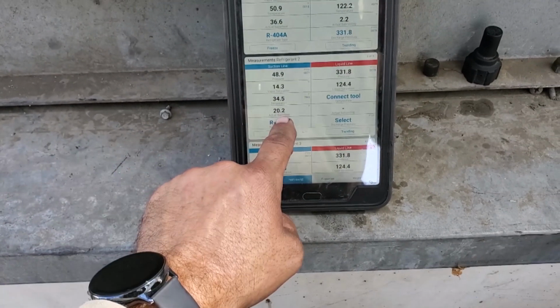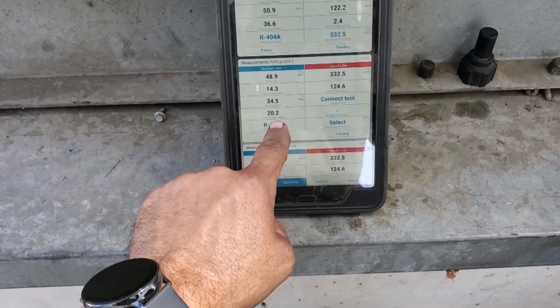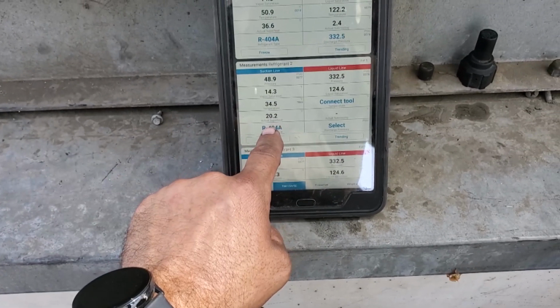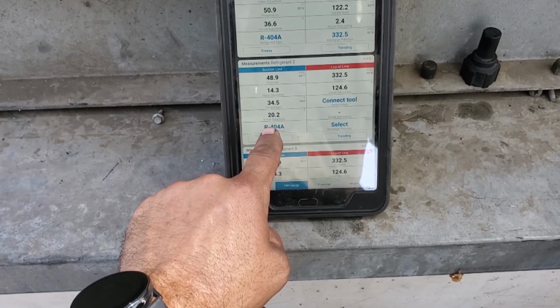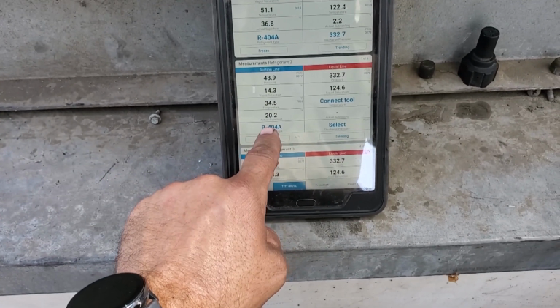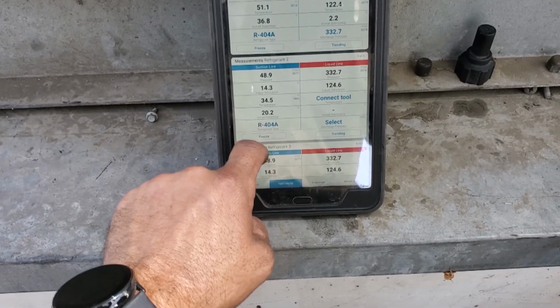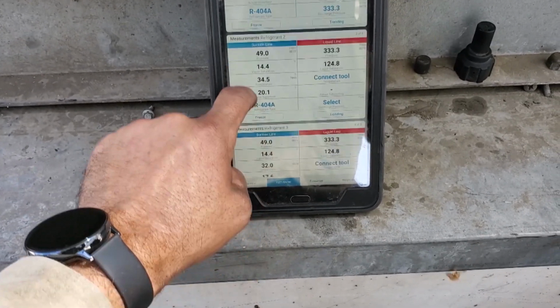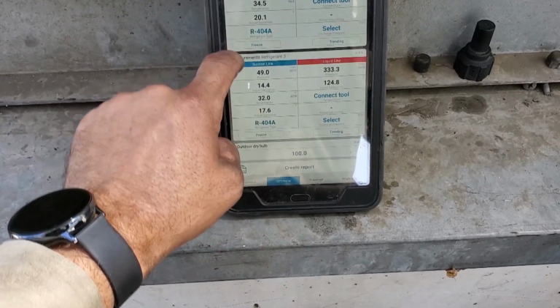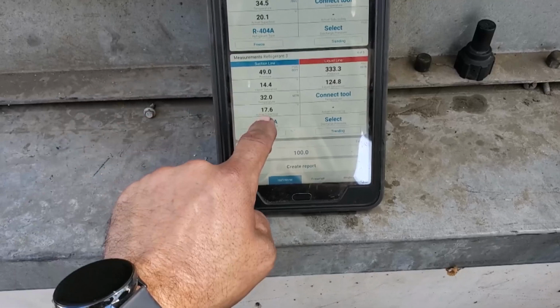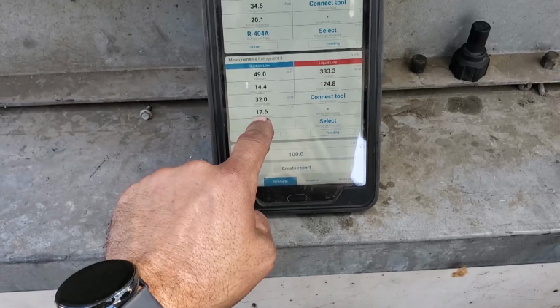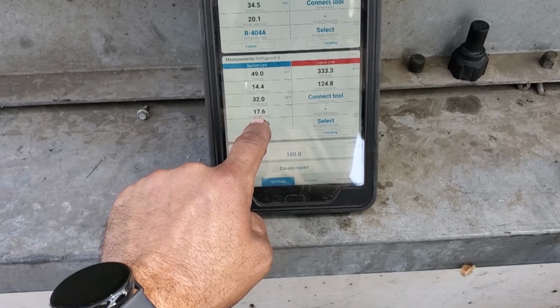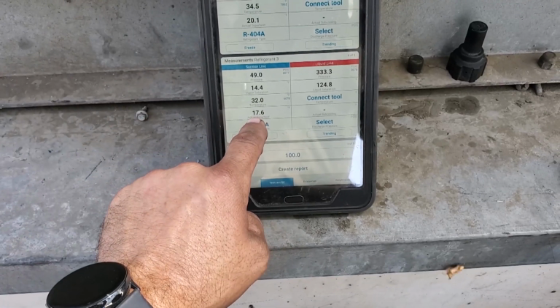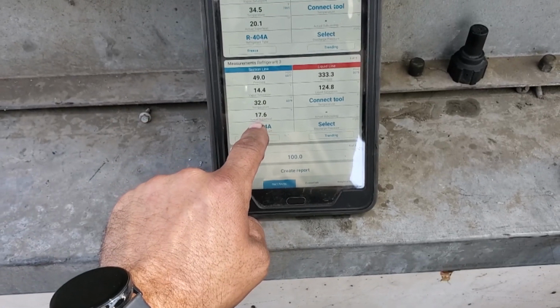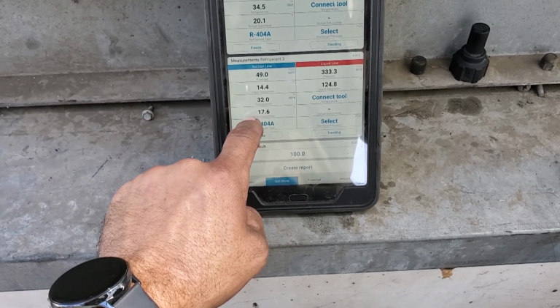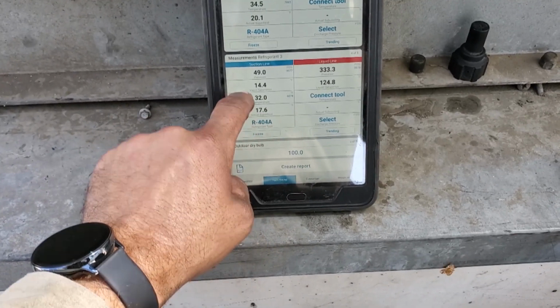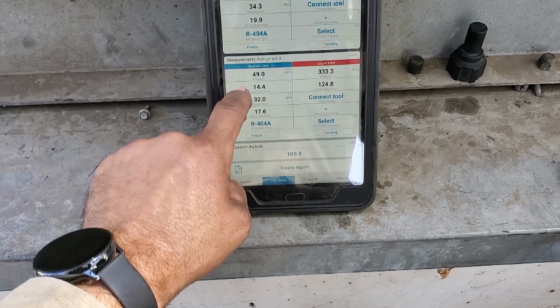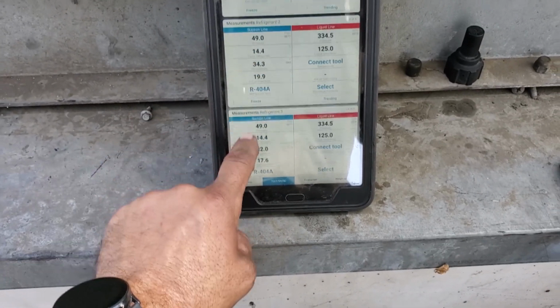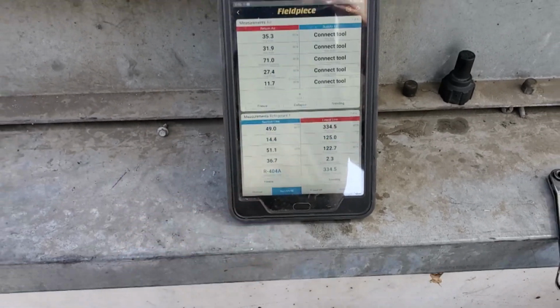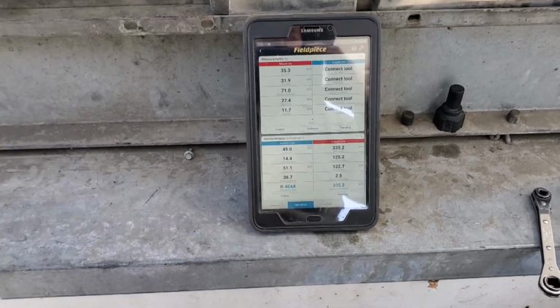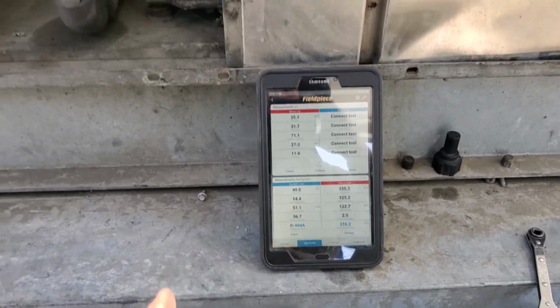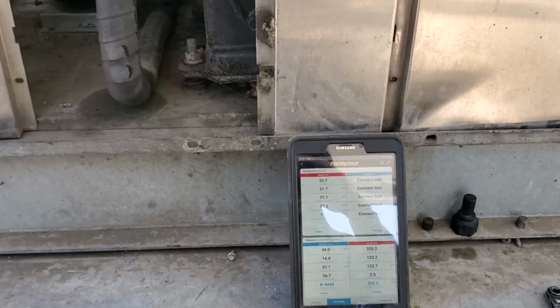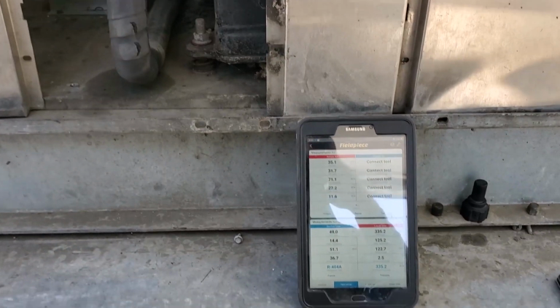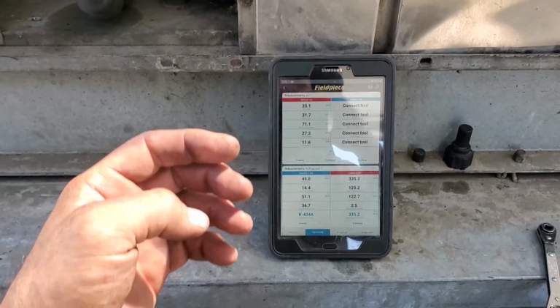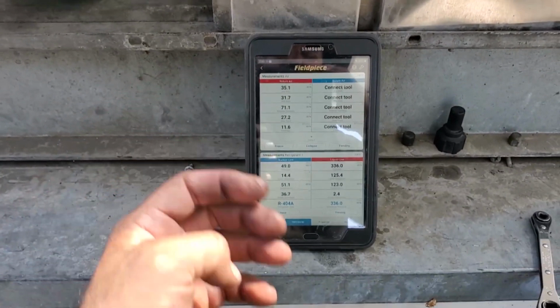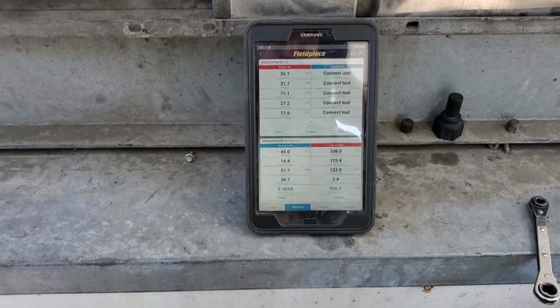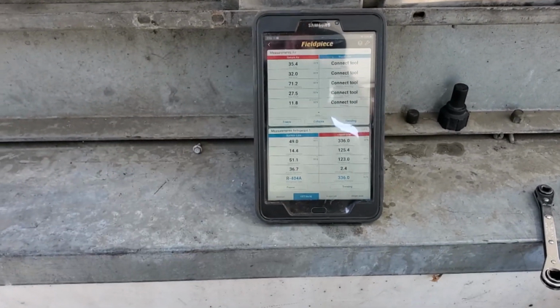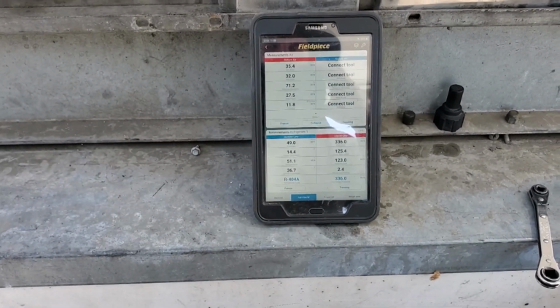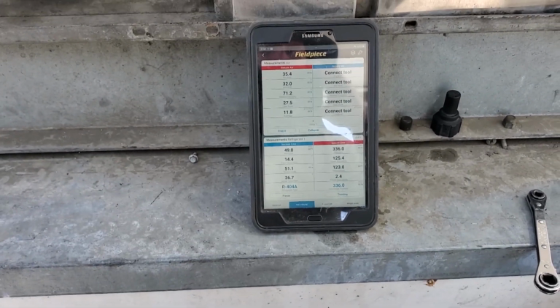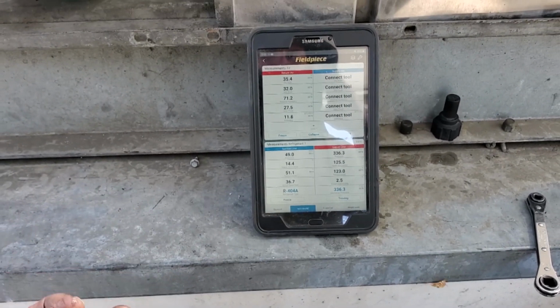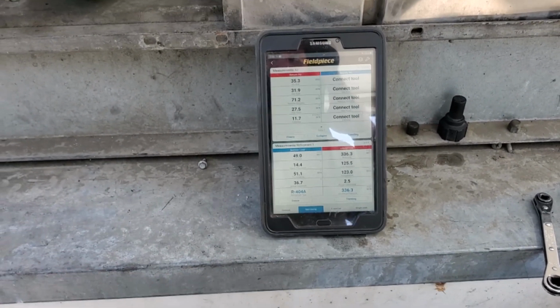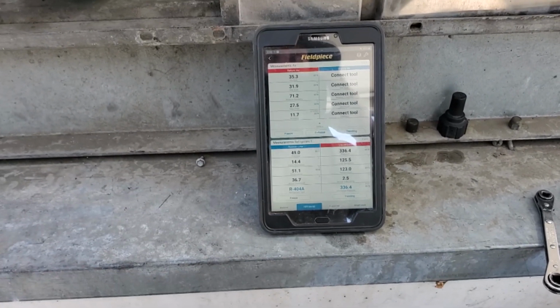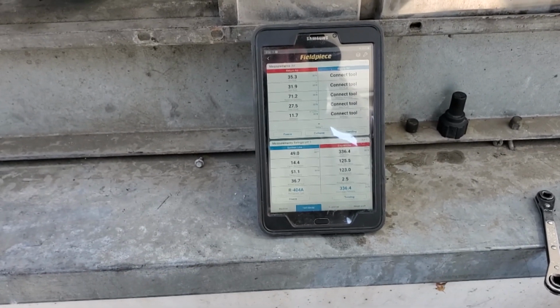One of my evaporators is running 20 degrees superheat, and the other evaporator is running 17 degrees superheat. The compressor superheat and both of the evaporator superheats all work together.